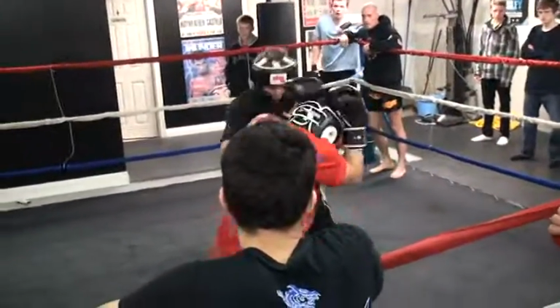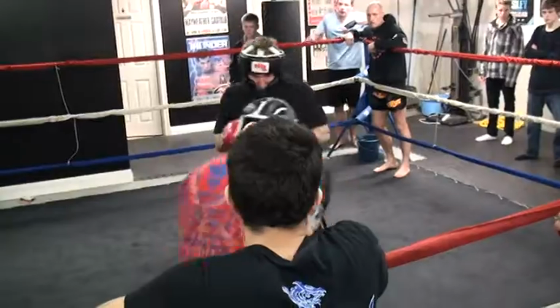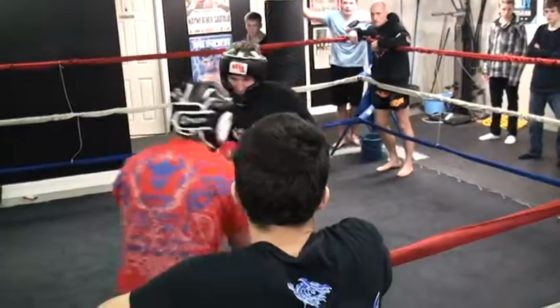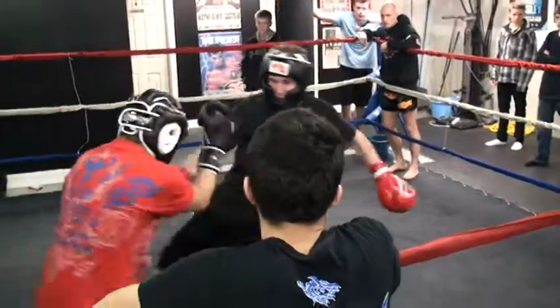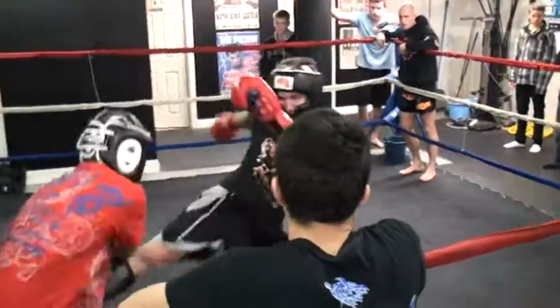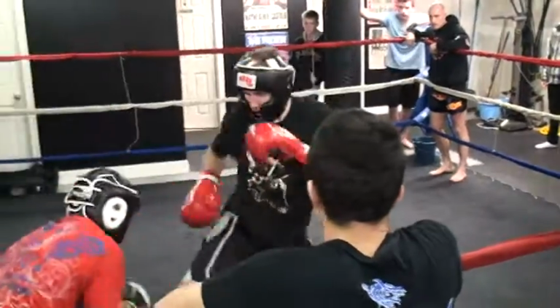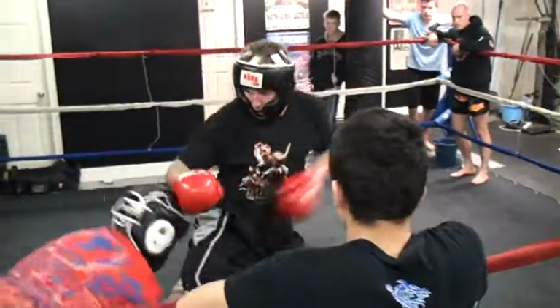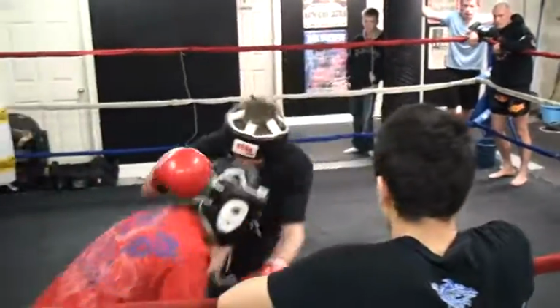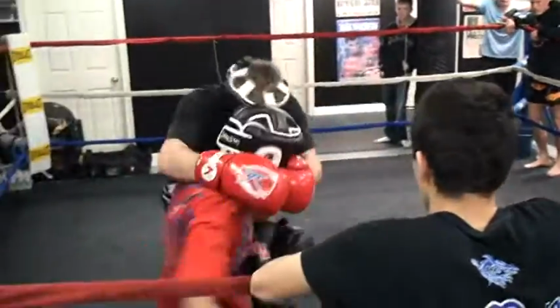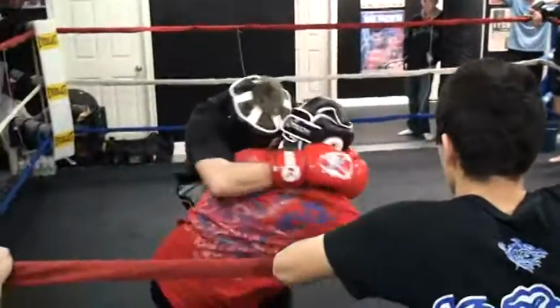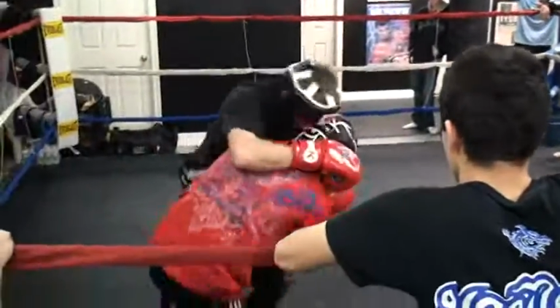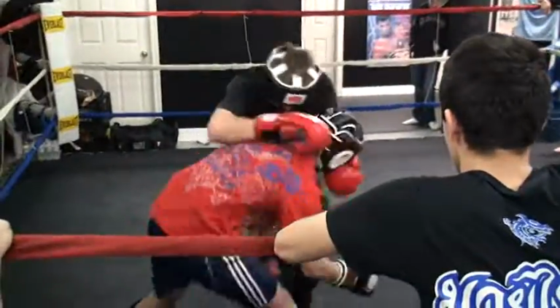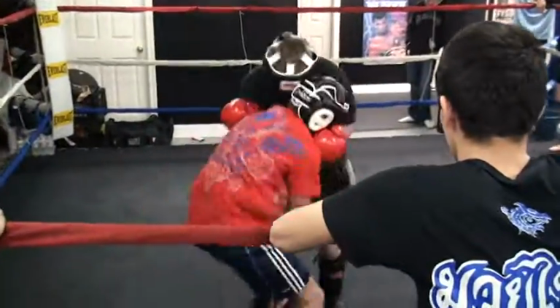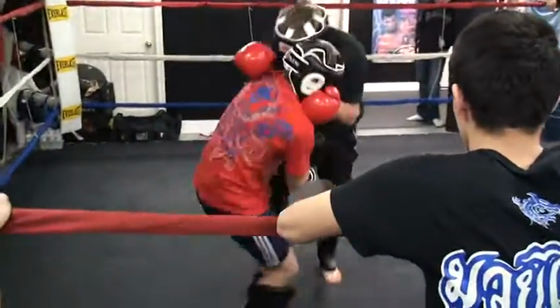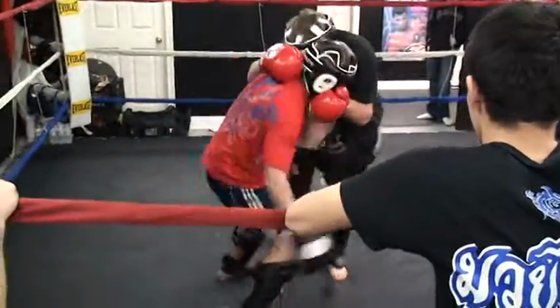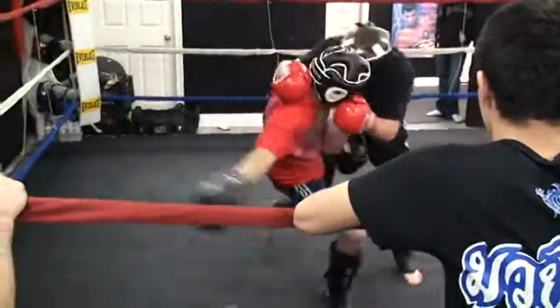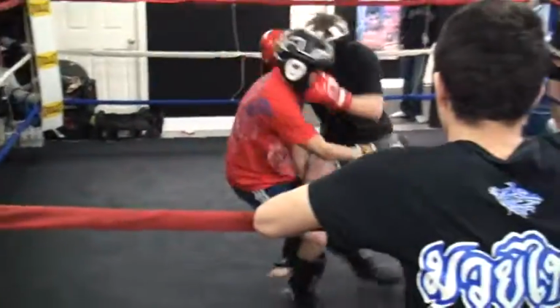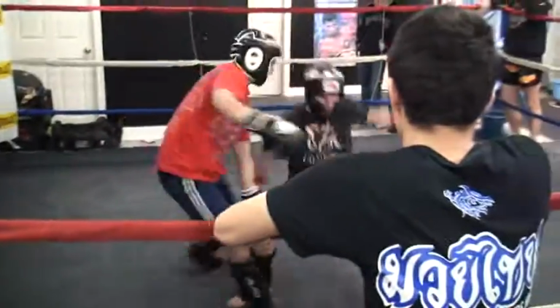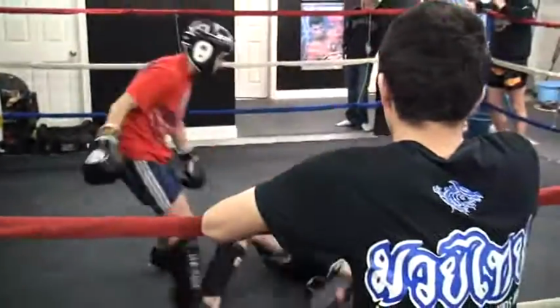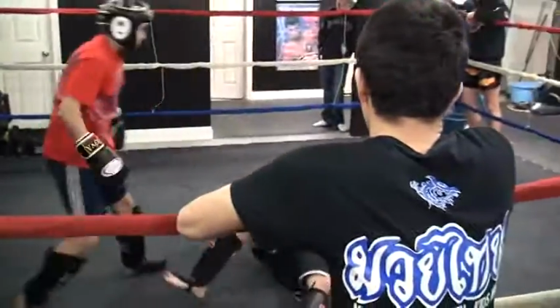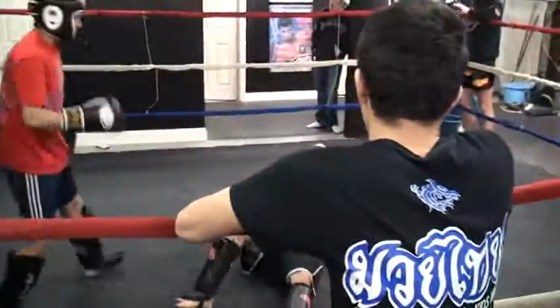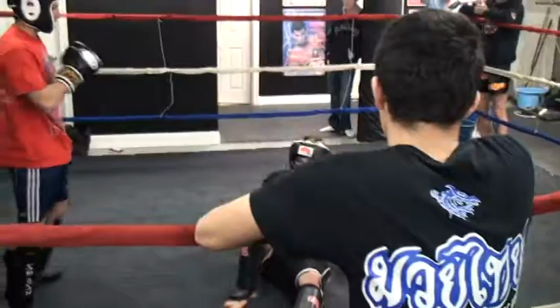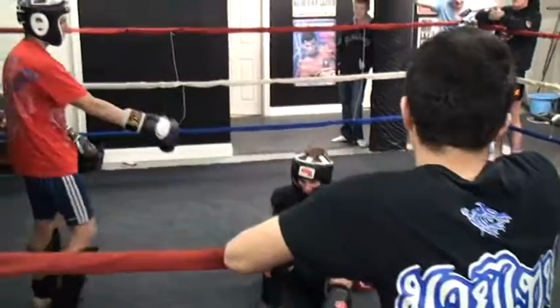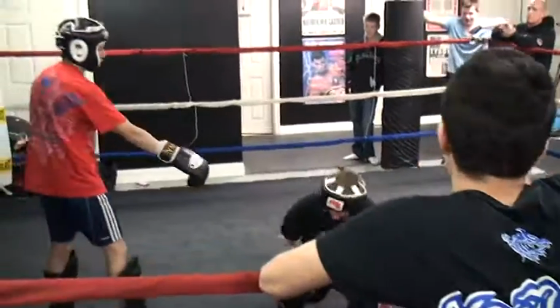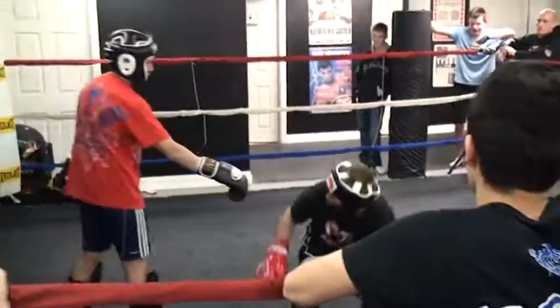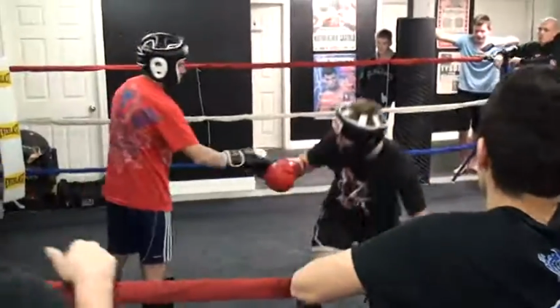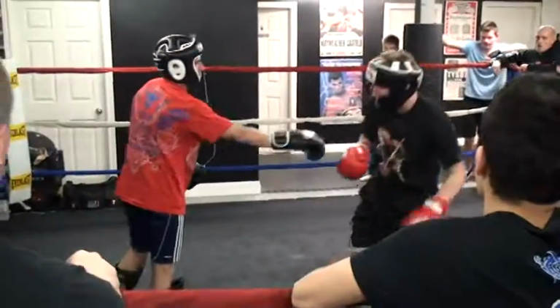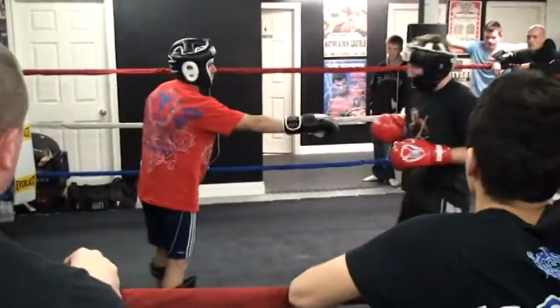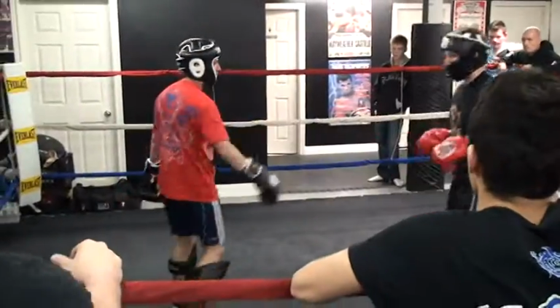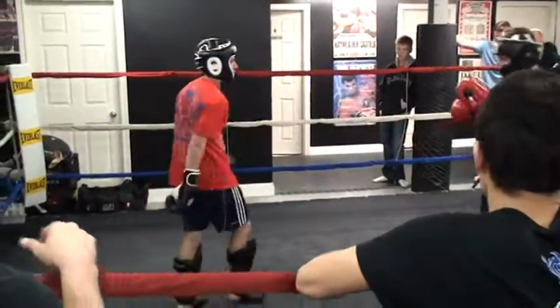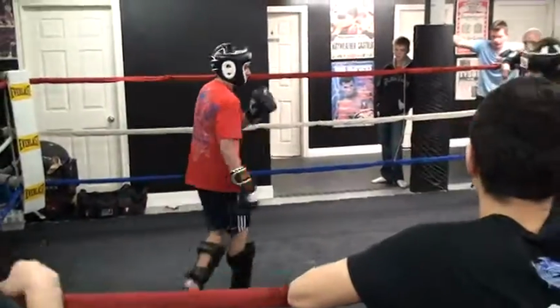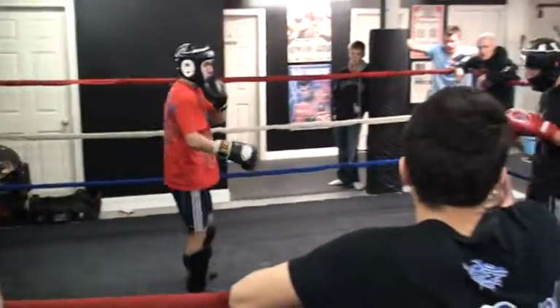Grab the clinch. Nice. Break, break, break. Nice. You worked hard for that one. Go.